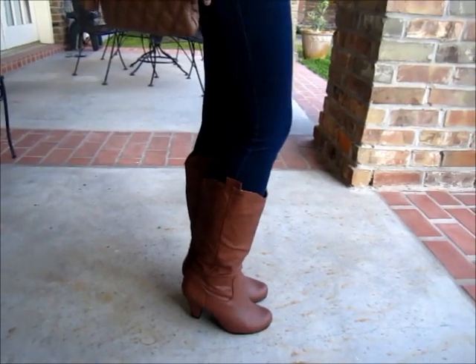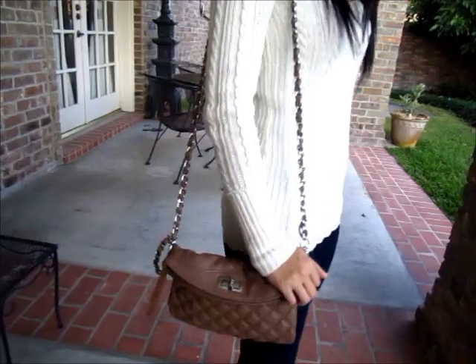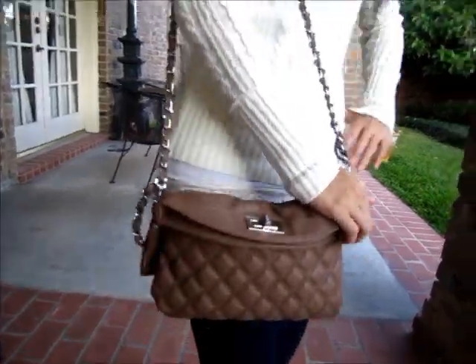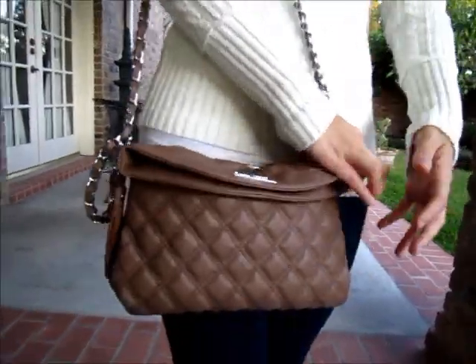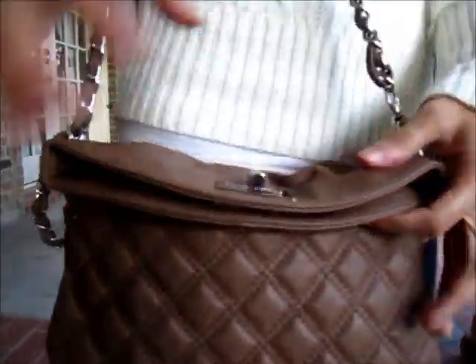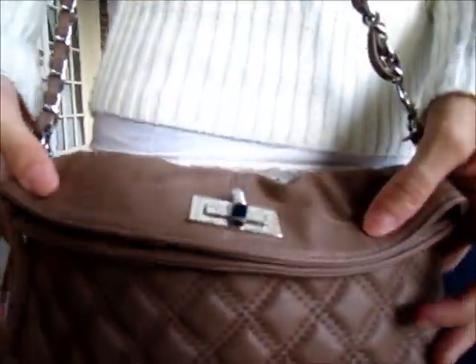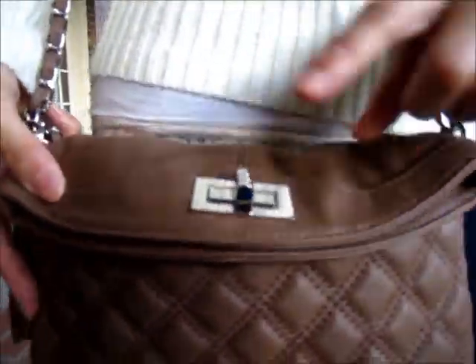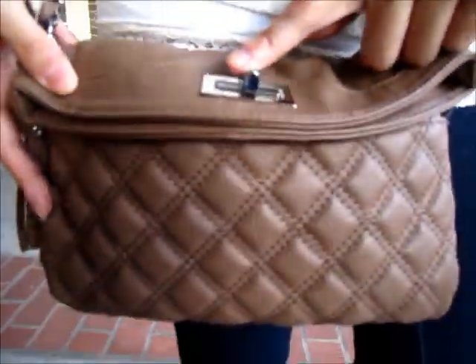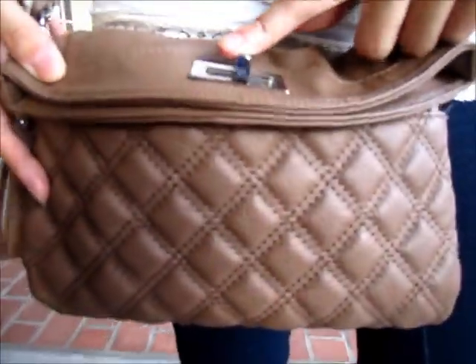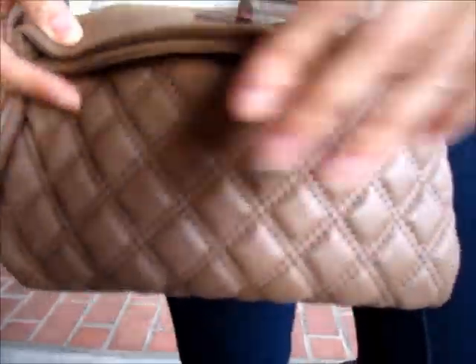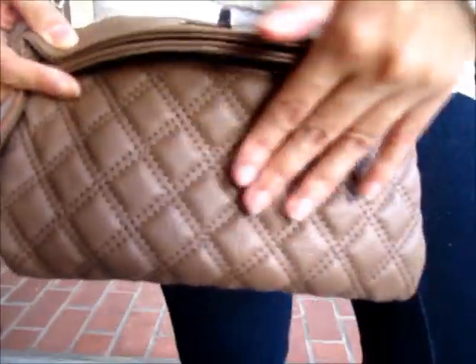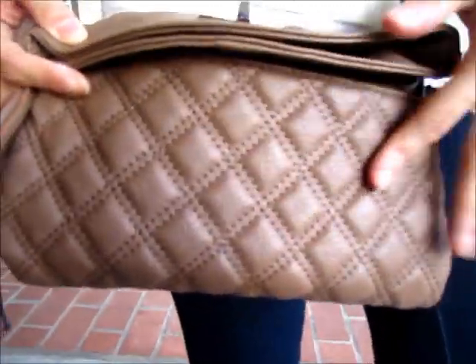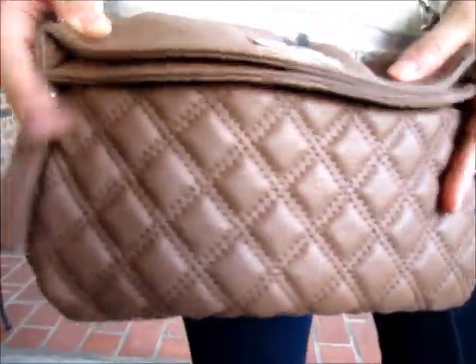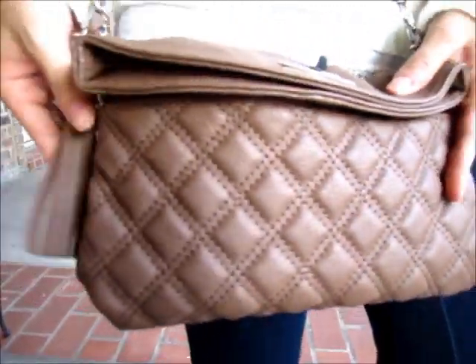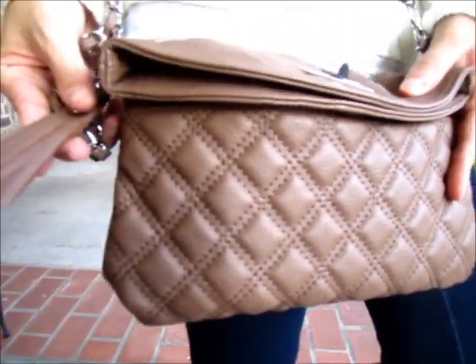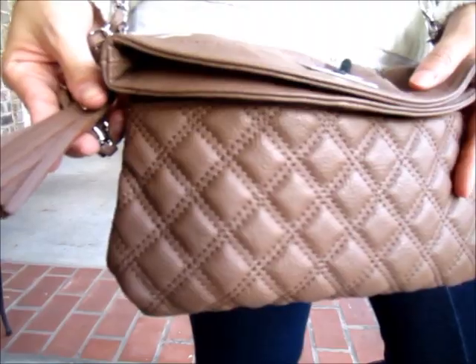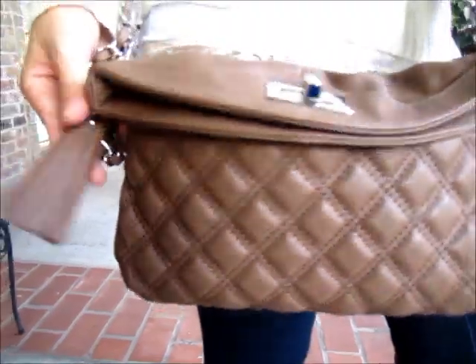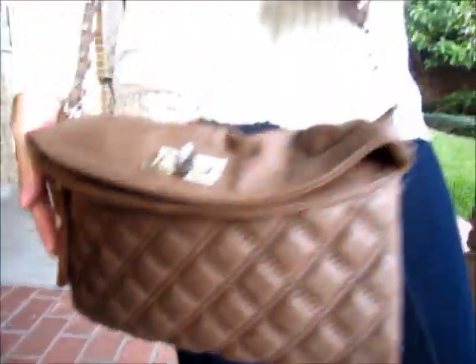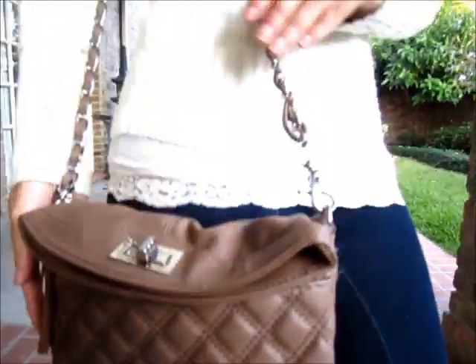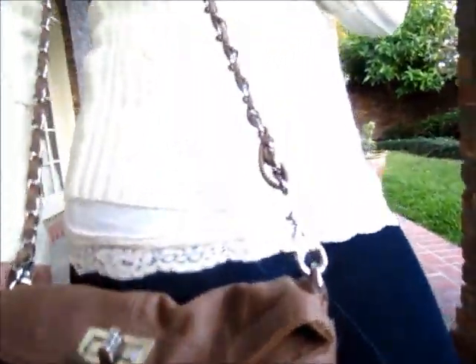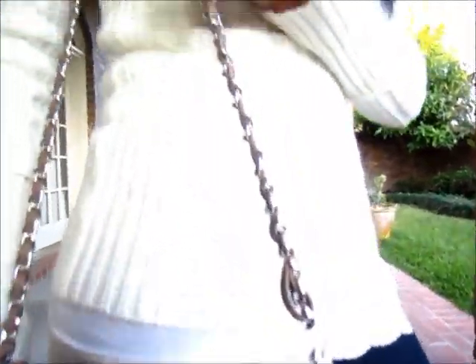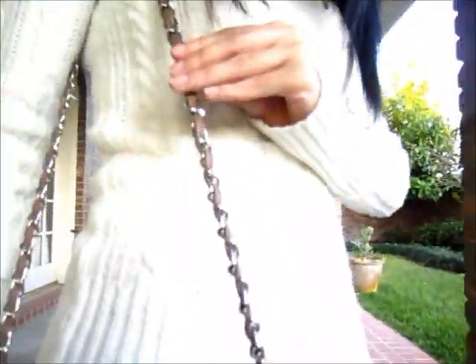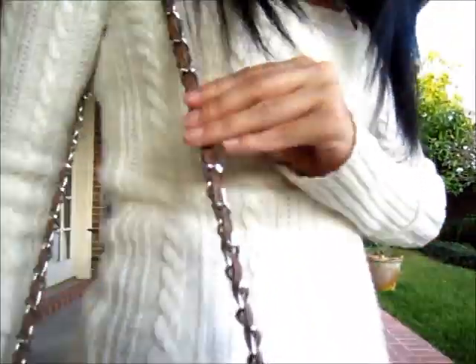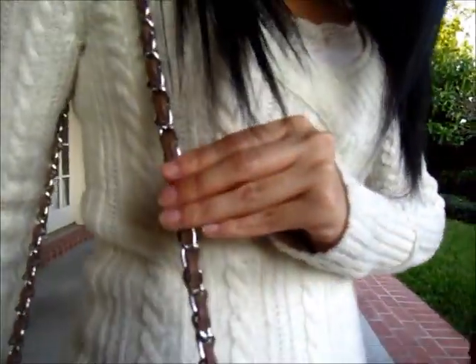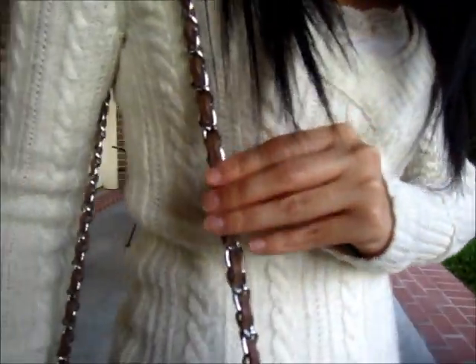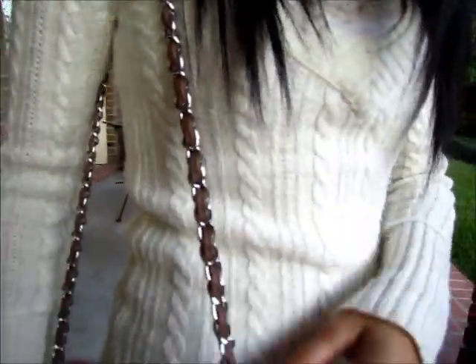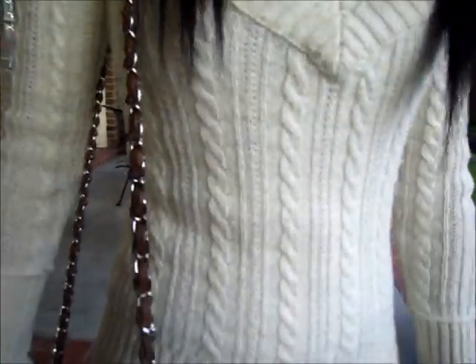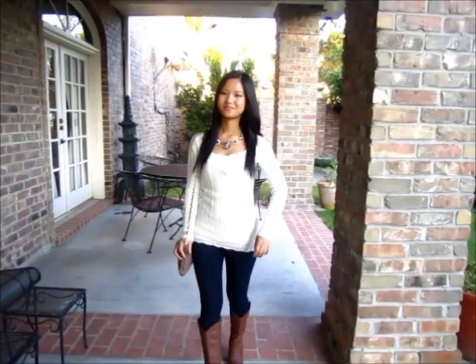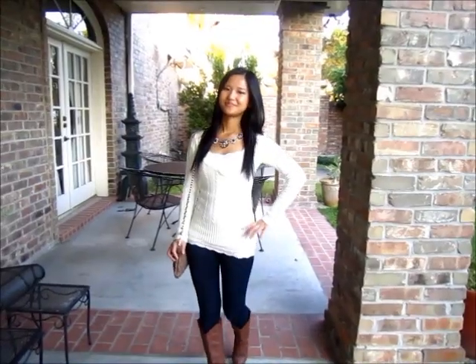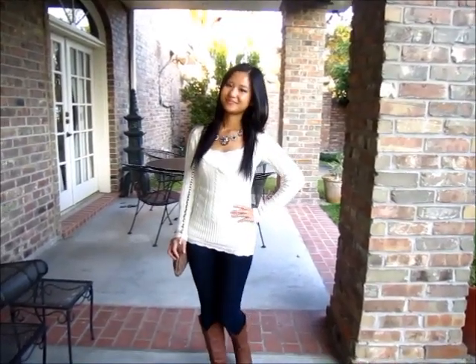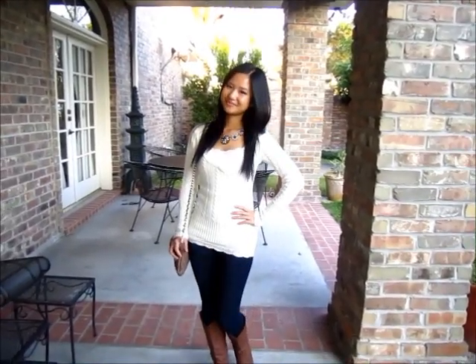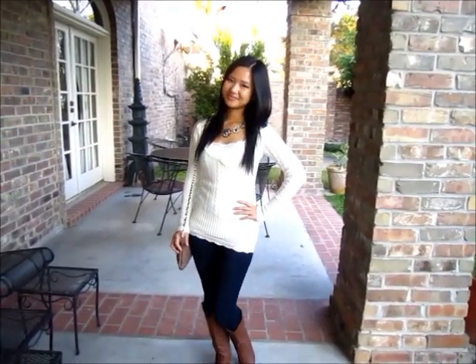And to top it off, I chose this really cute brown purse from Forever 21. And I think it adds a level of sophistication to the look. So yeah, that's my quick outfit of the day. I hope you guys like it.